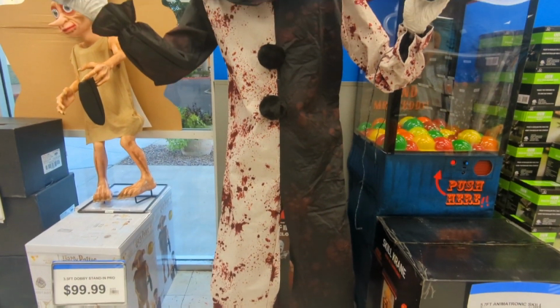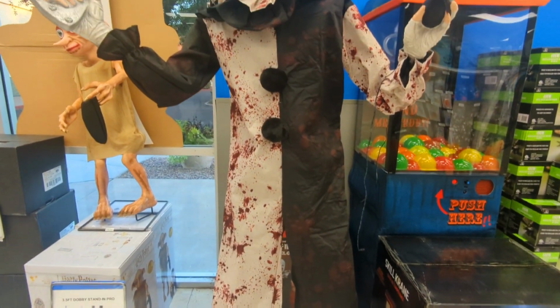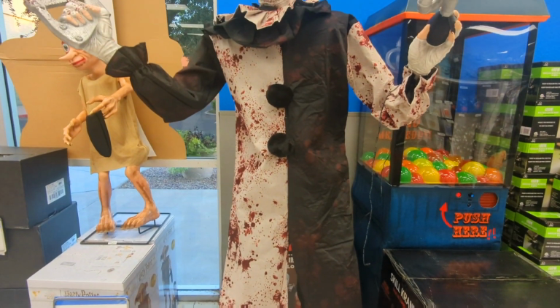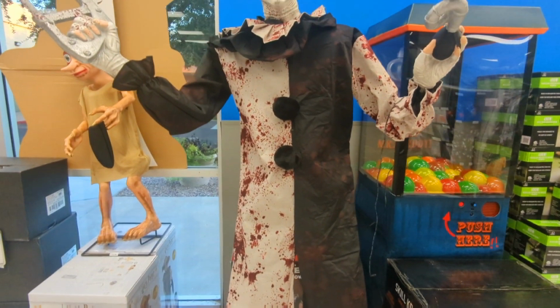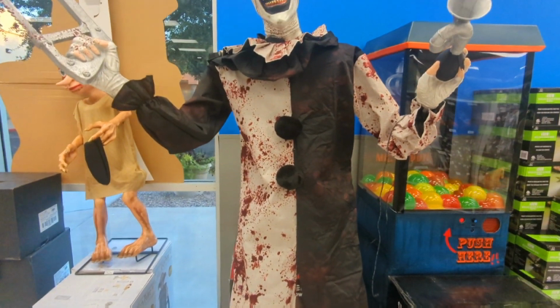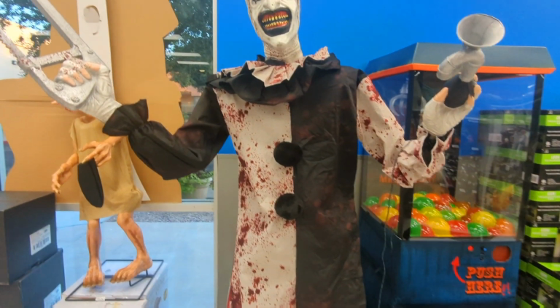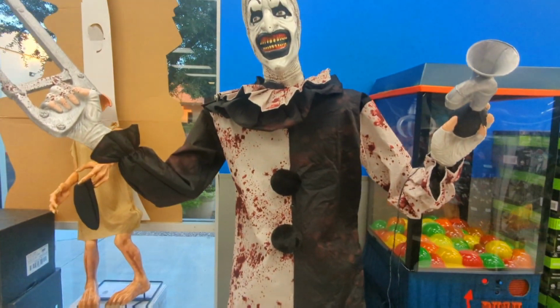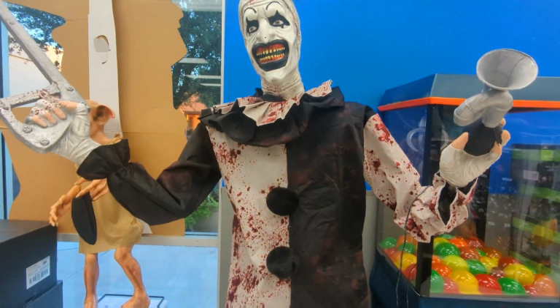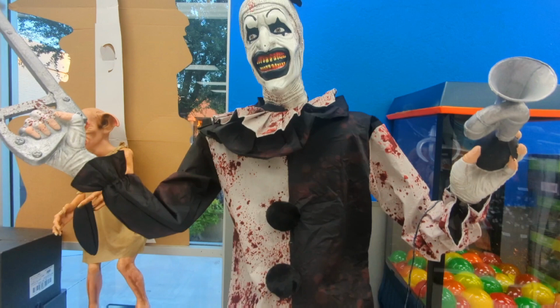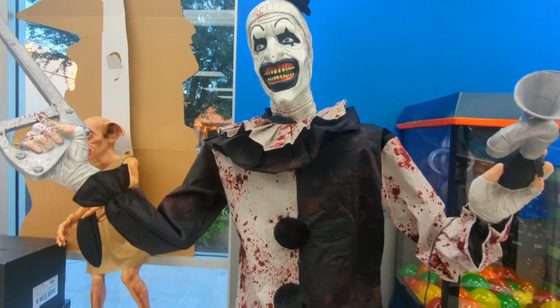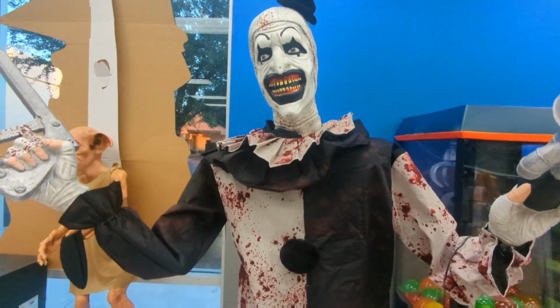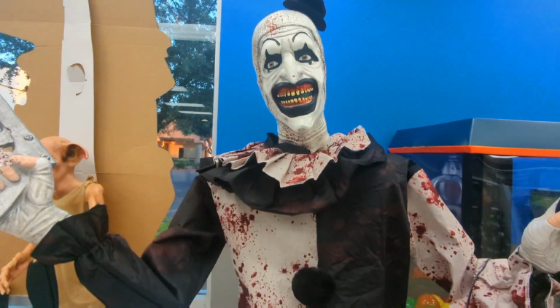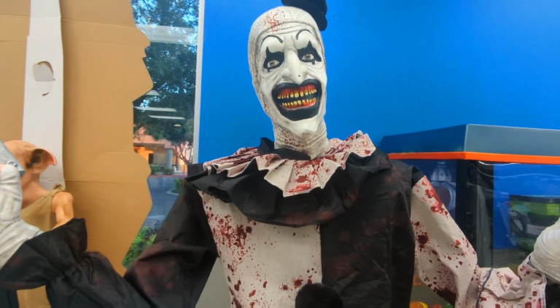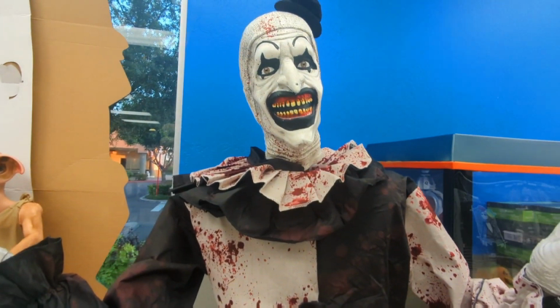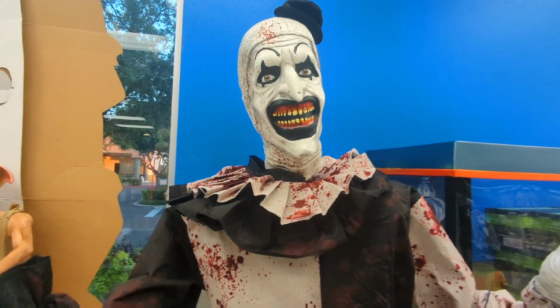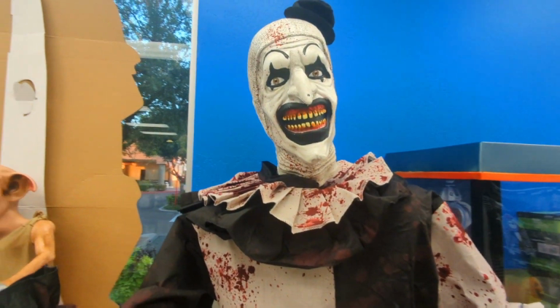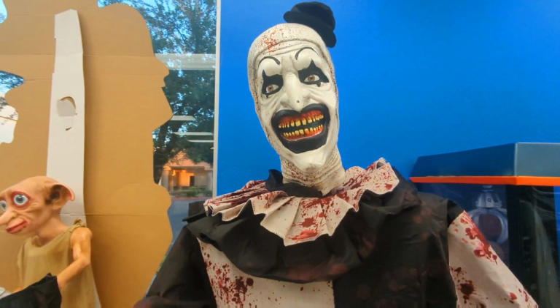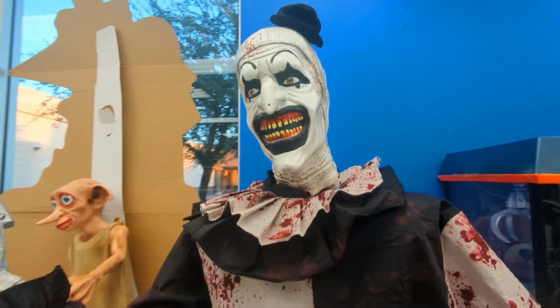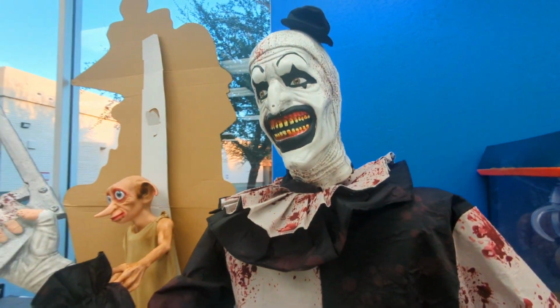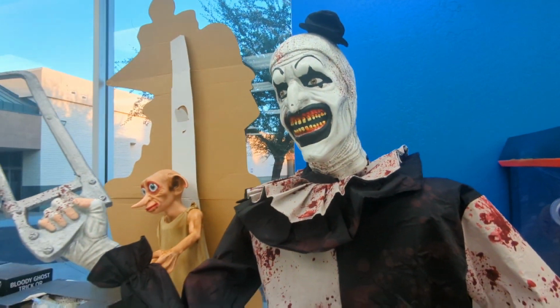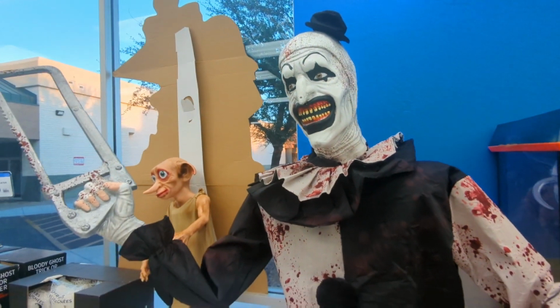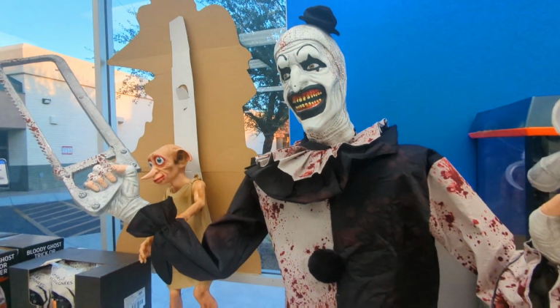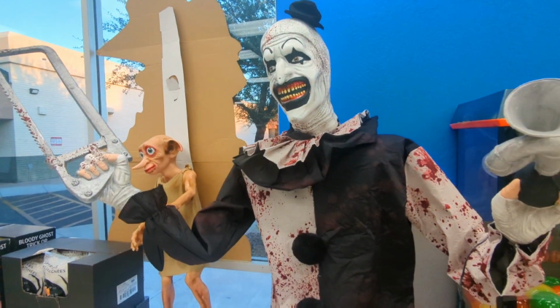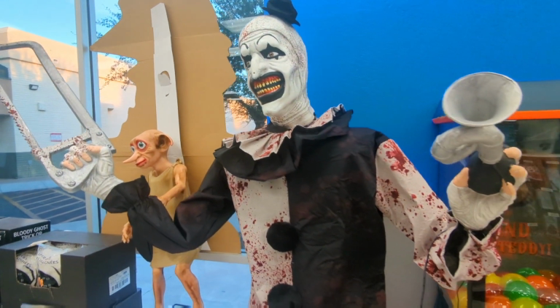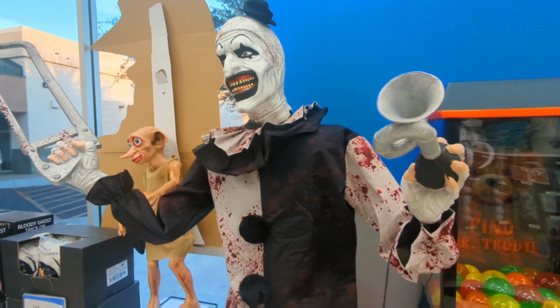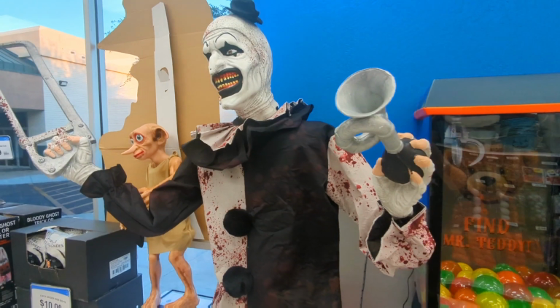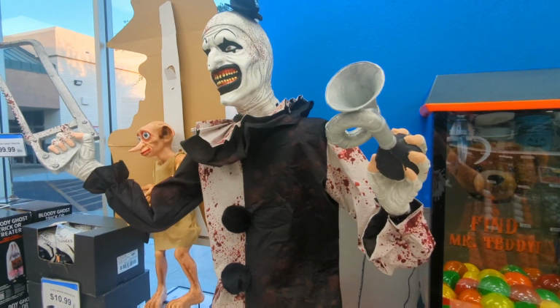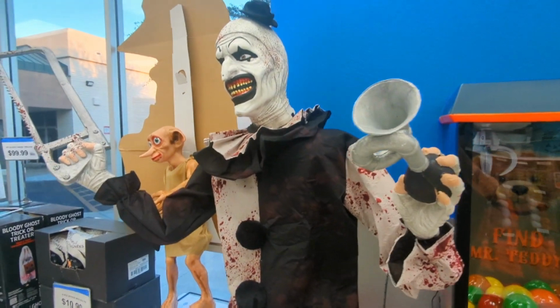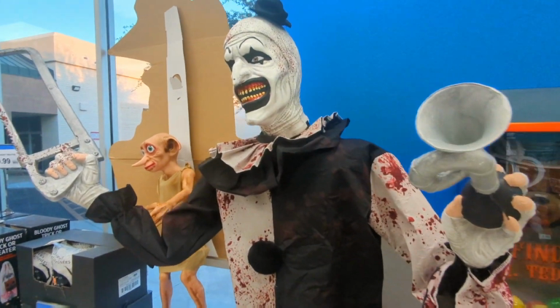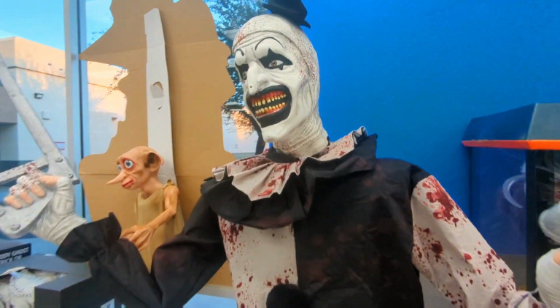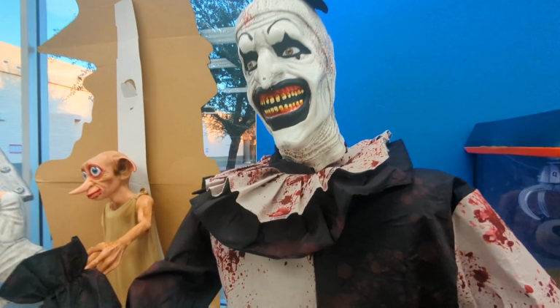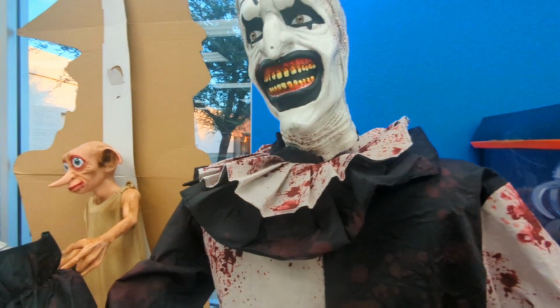Unfortunately, Art the Clown wasn't plugged in, and that's going to happen with a few more of these. He did look pretty cool, and just the floor model was available — there were no extra boxes.